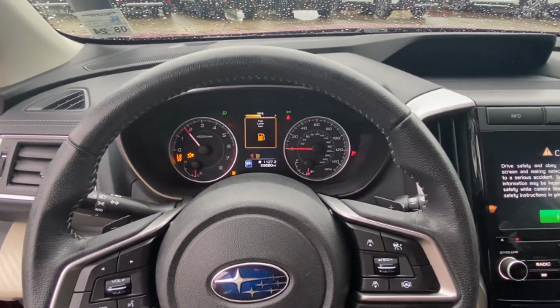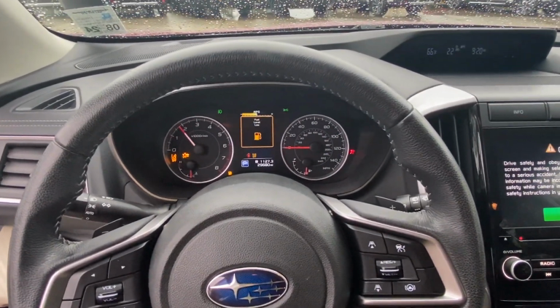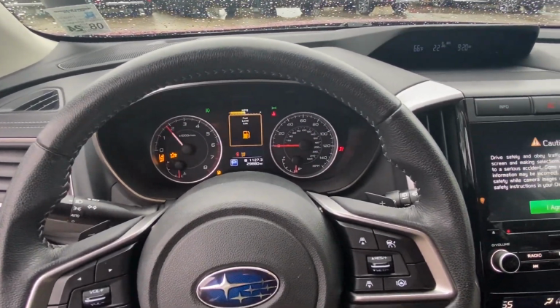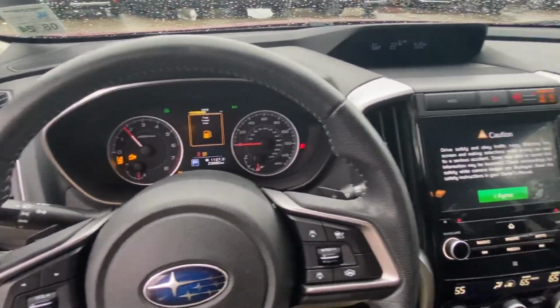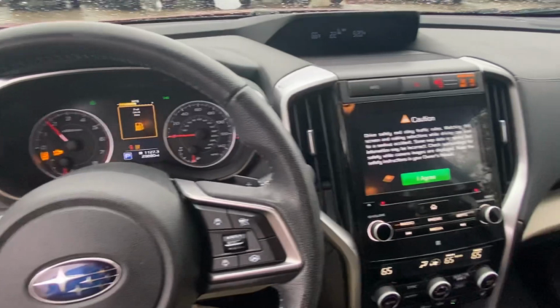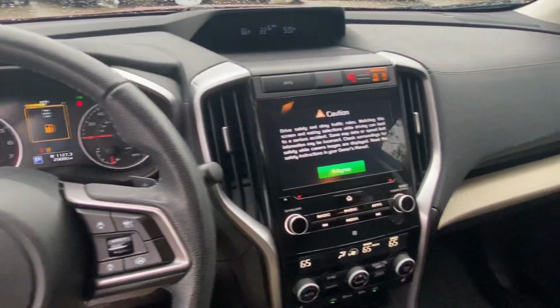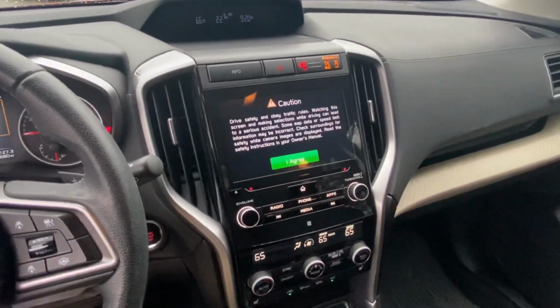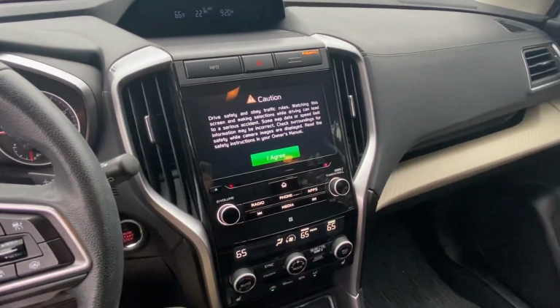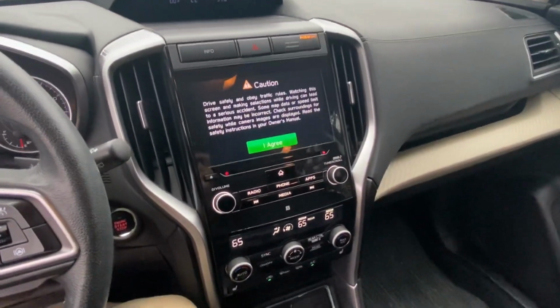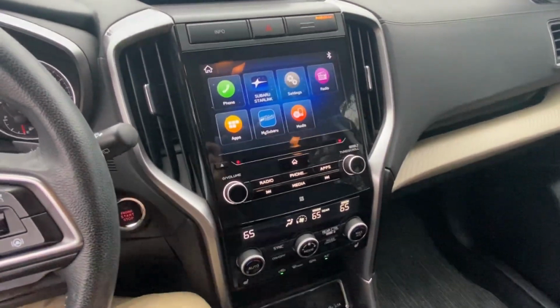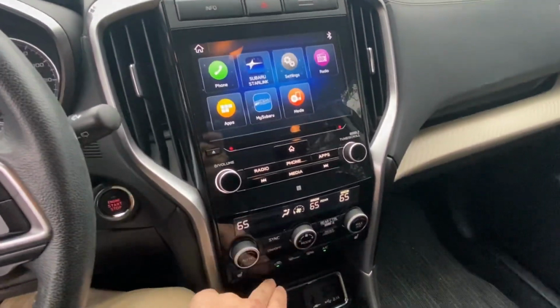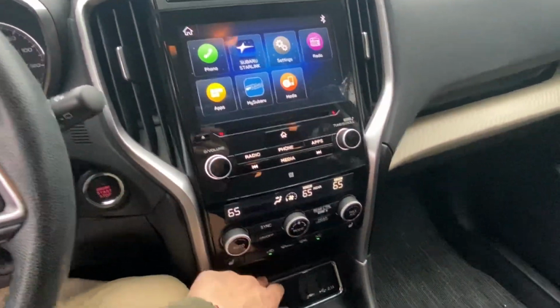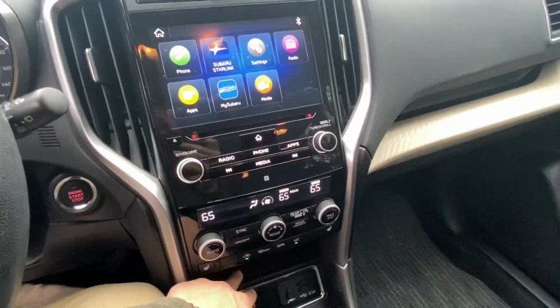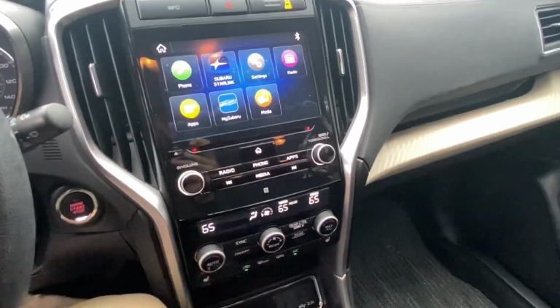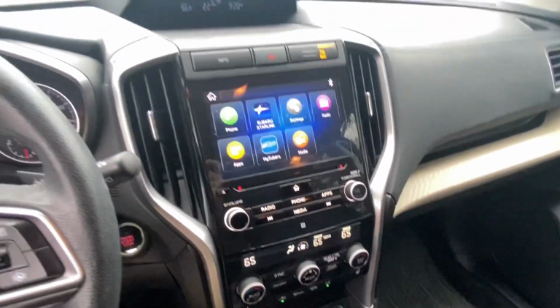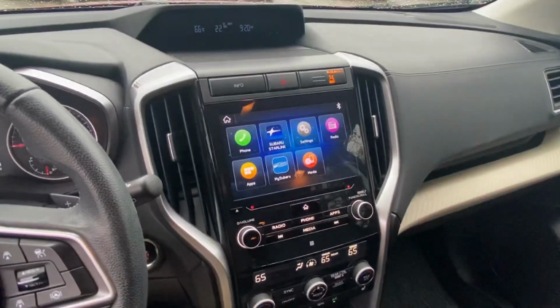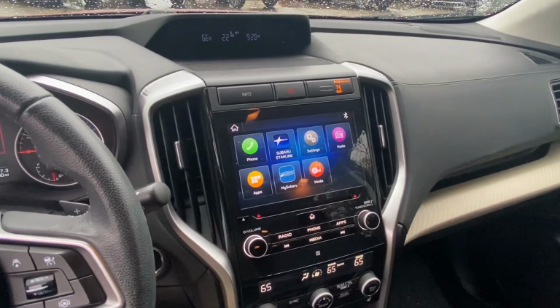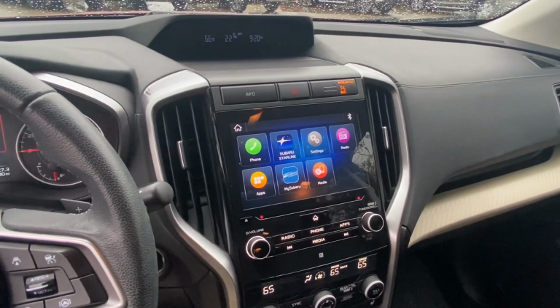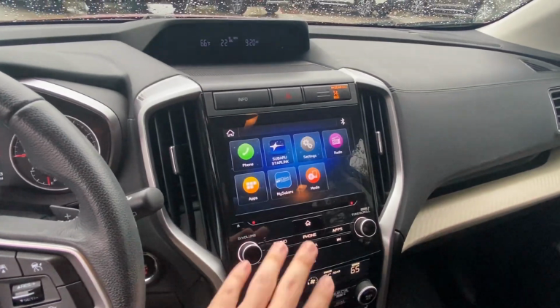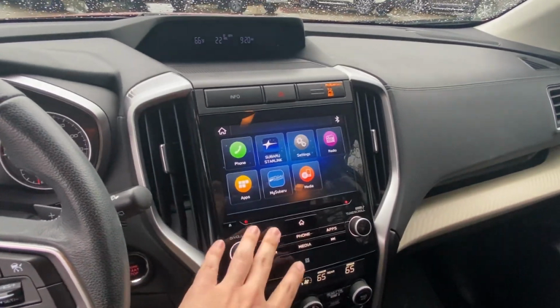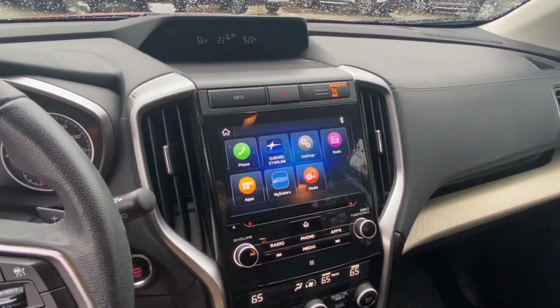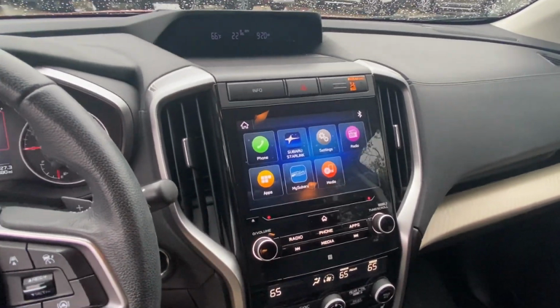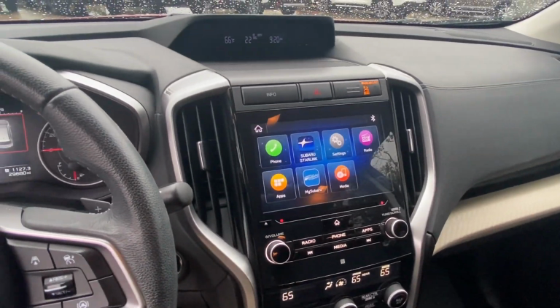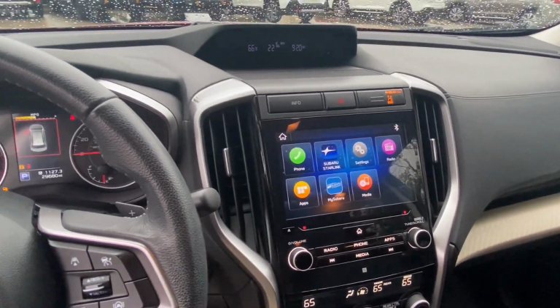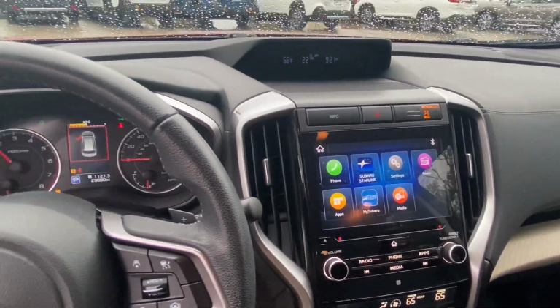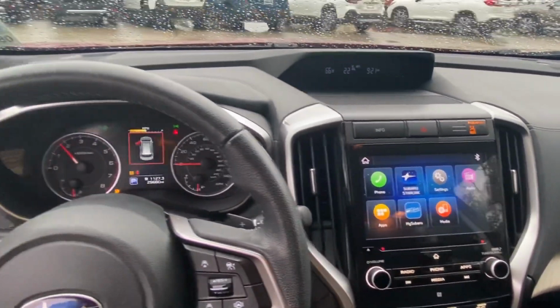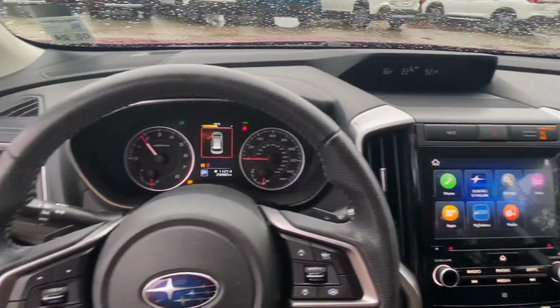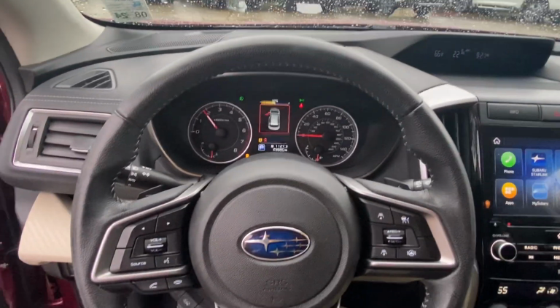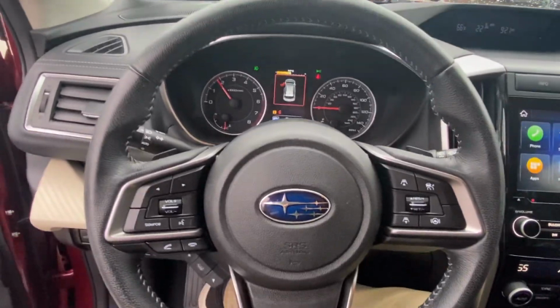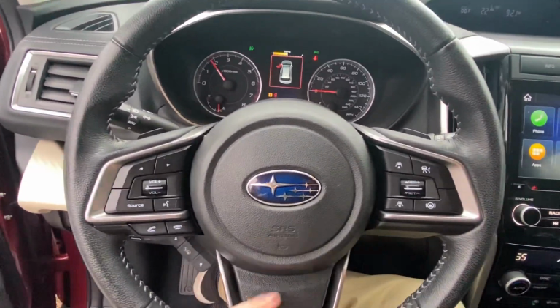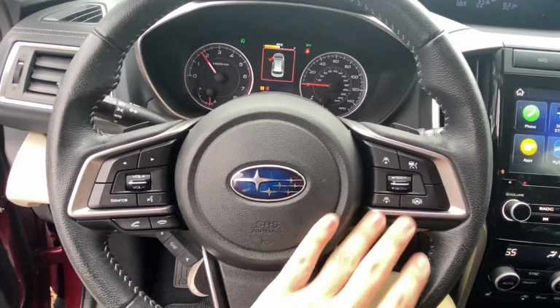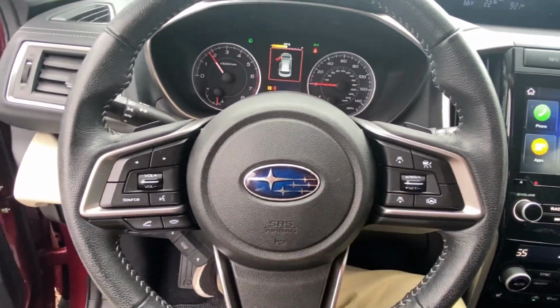It does need some gas. Apple CarPlay is connected to the USB port. It will have XM radio capability and a CD player. Adaptive cruise control as well.